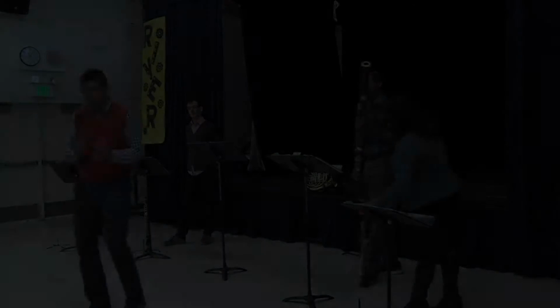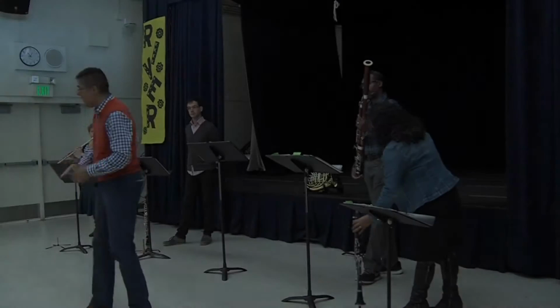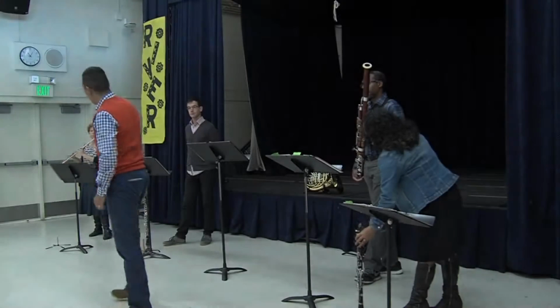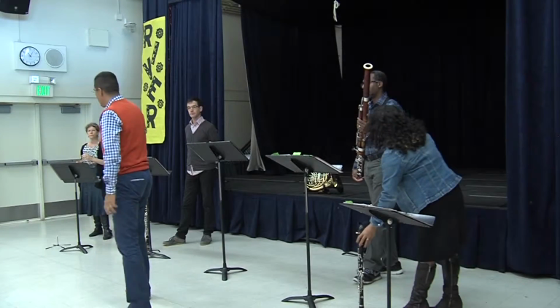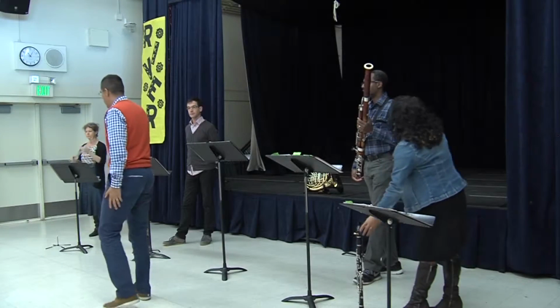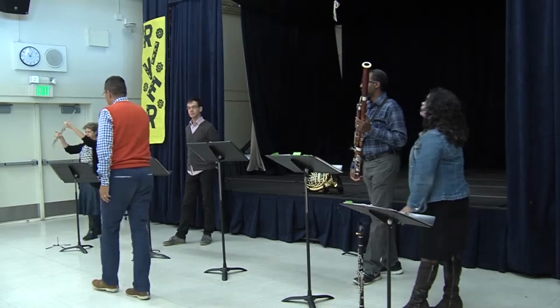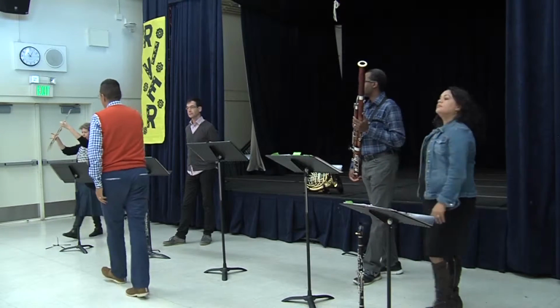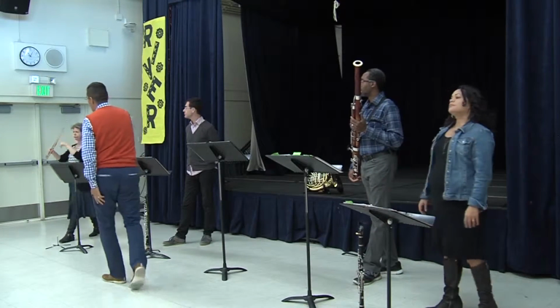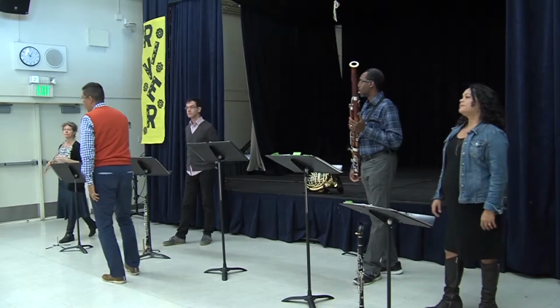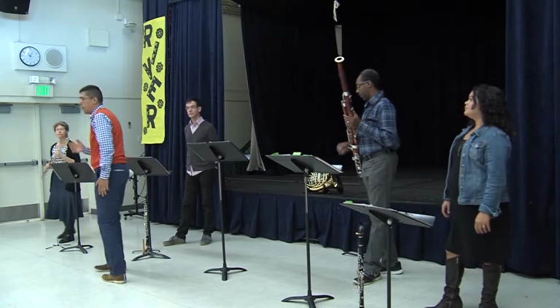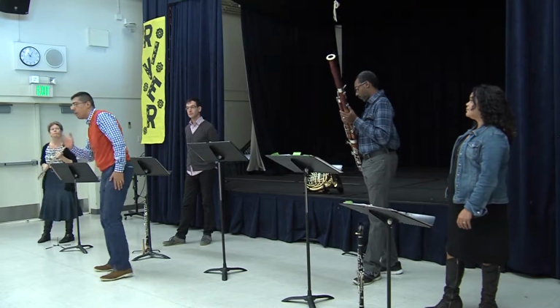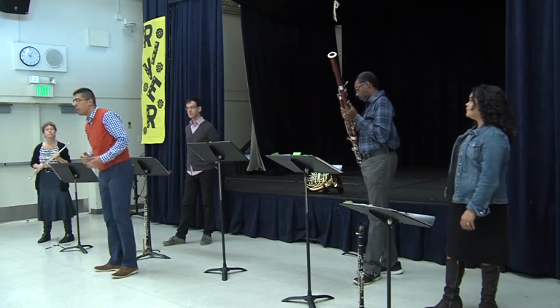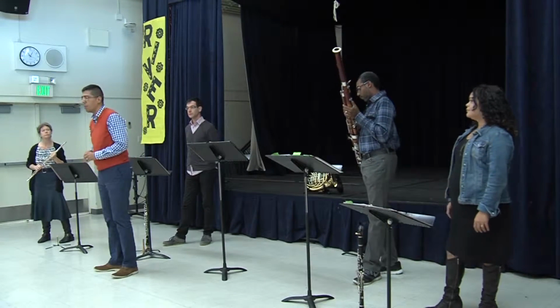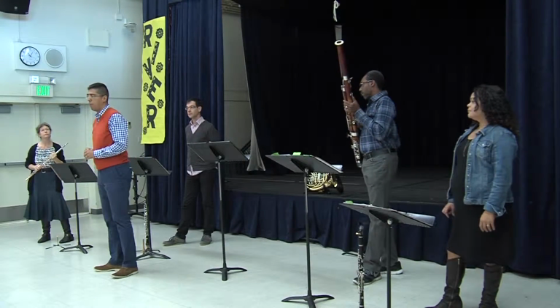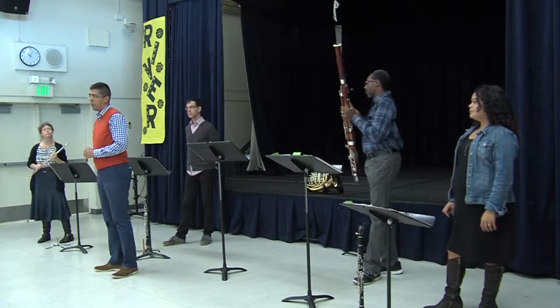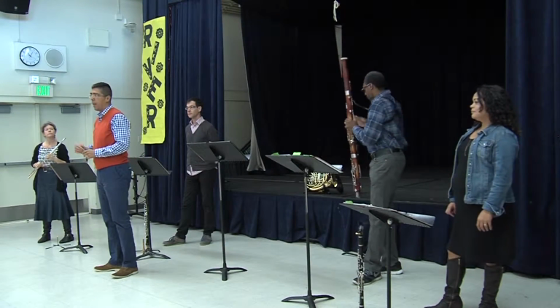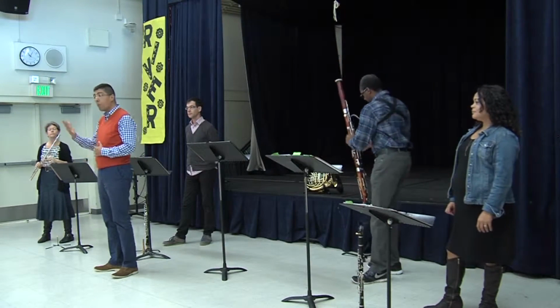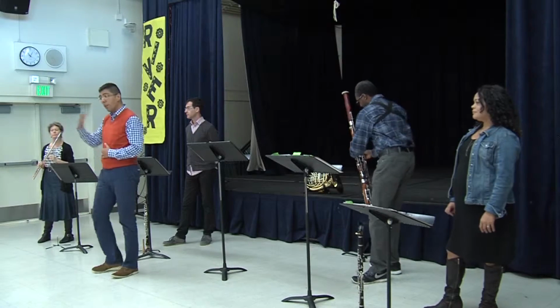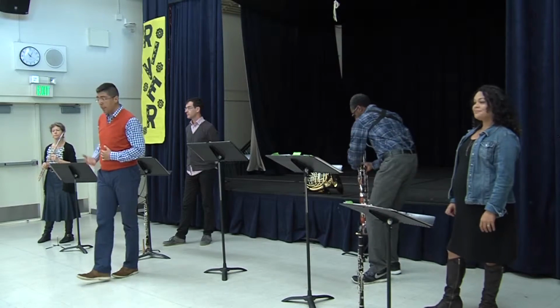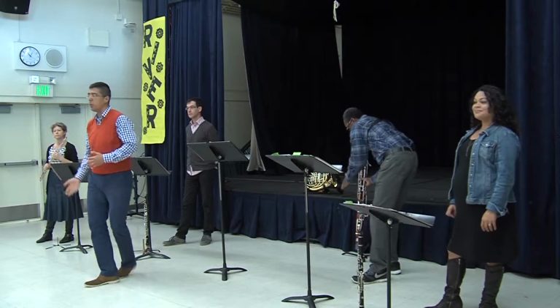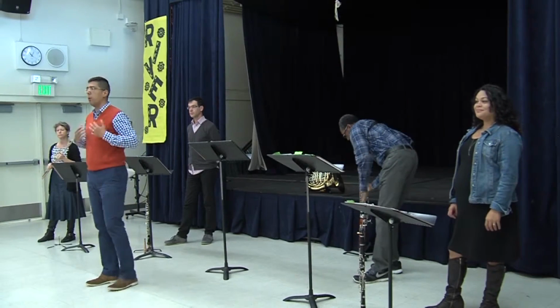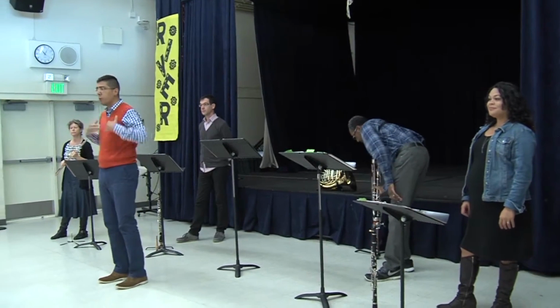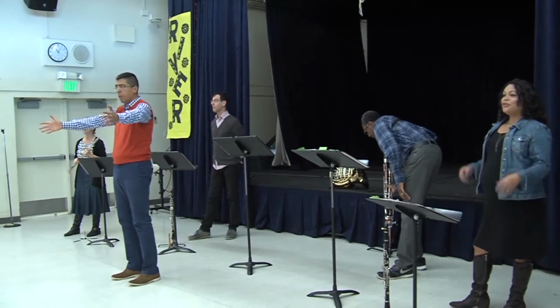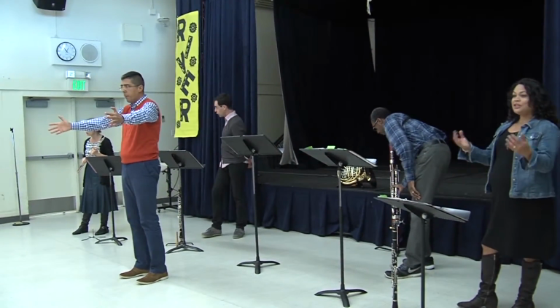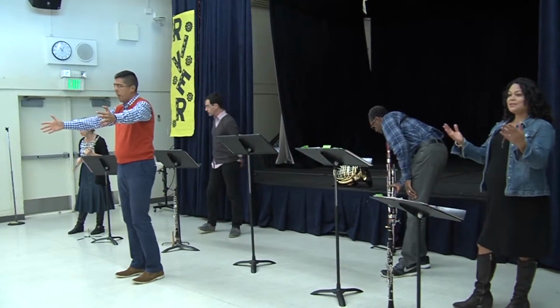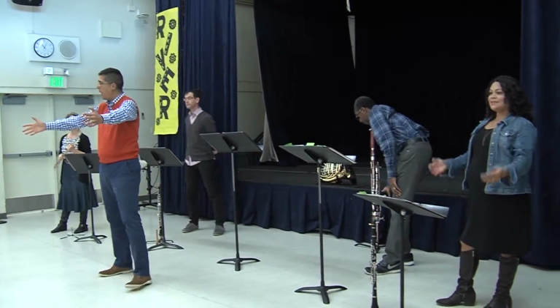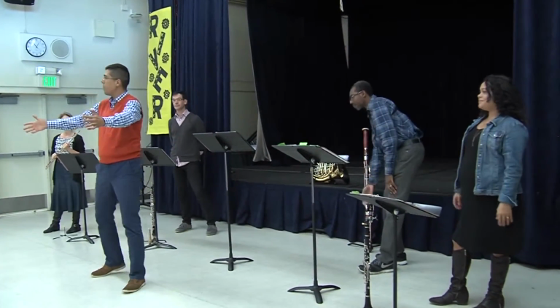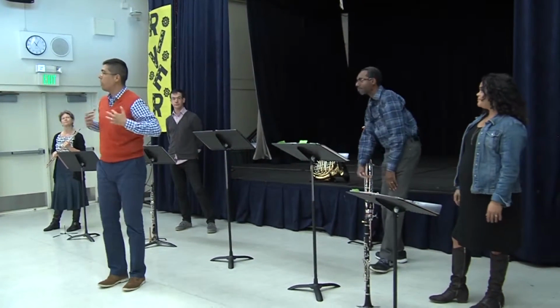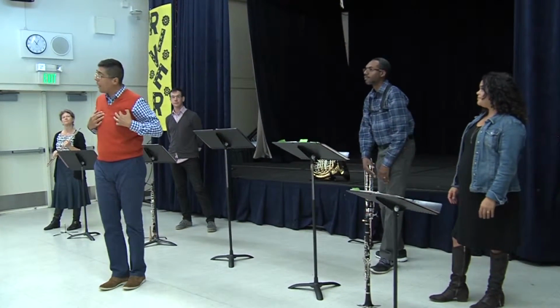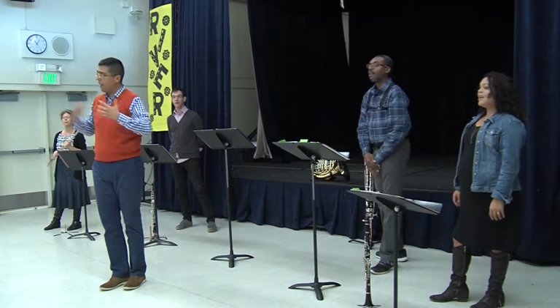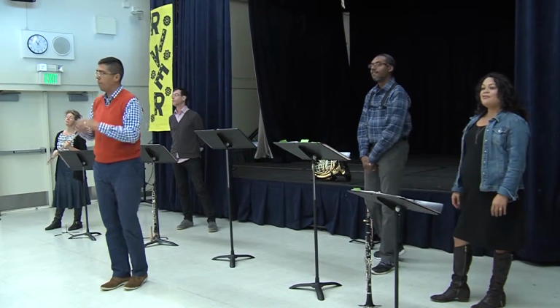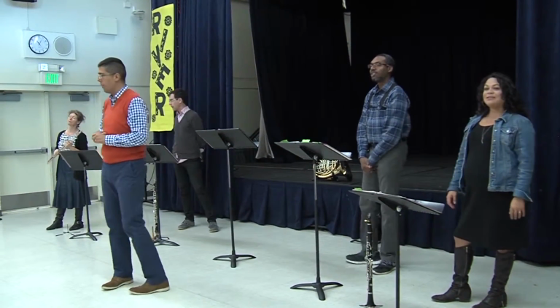Okay, now the first instrument is the flute. En español decimos la flauta. After me, everyone say in English — flute! Flute! Now en español — la flauta! Flauta!